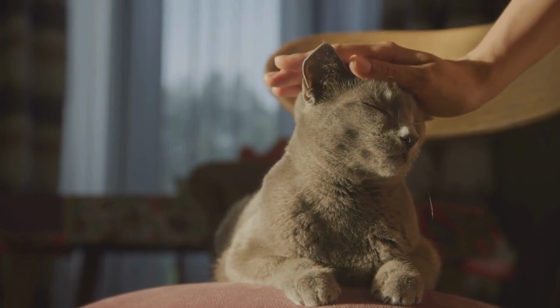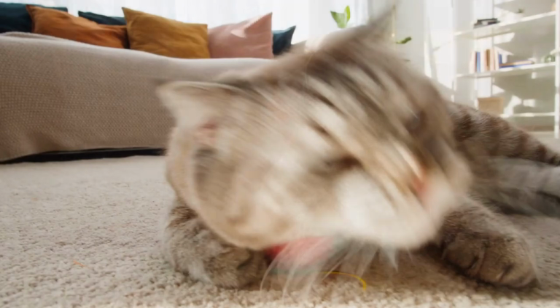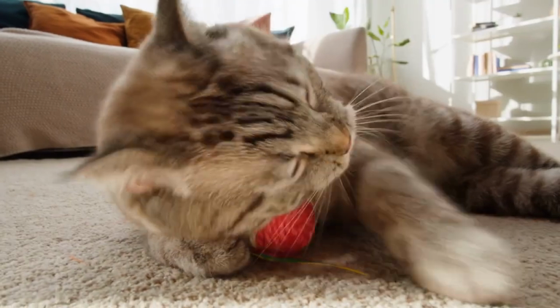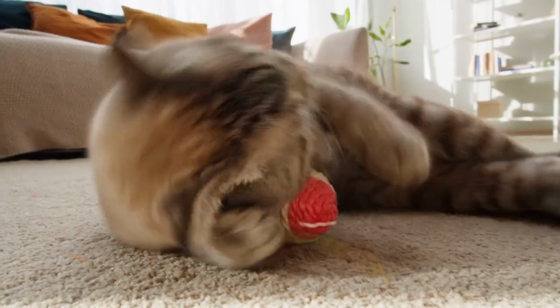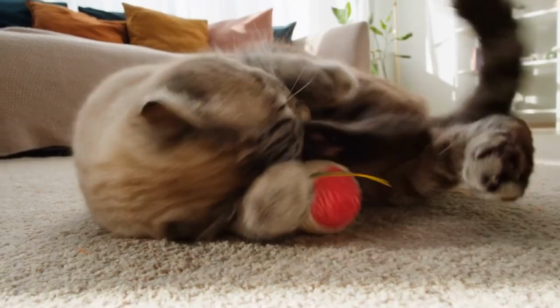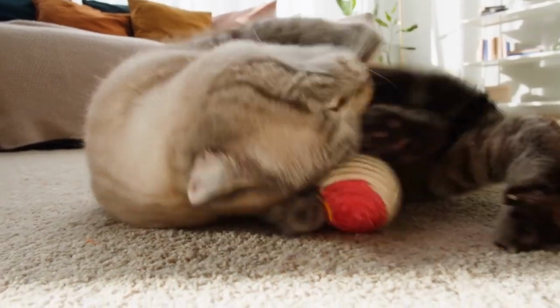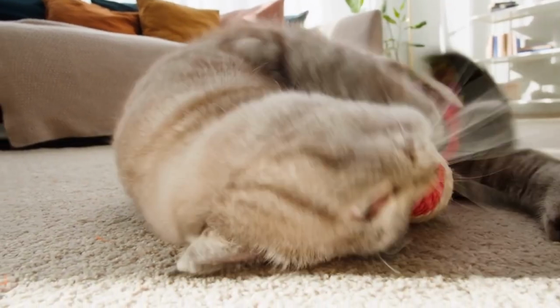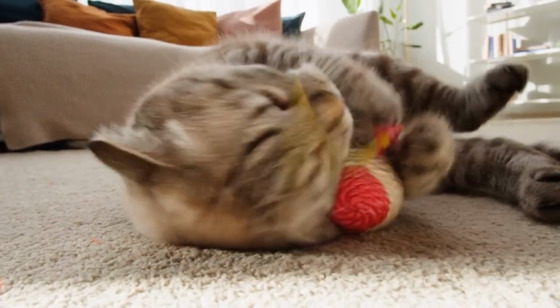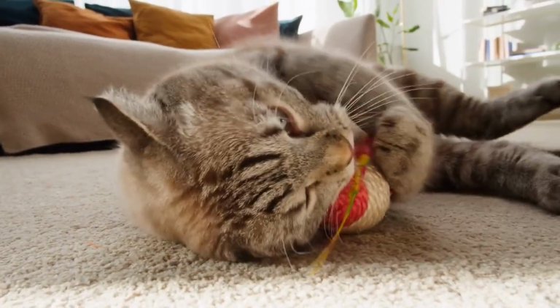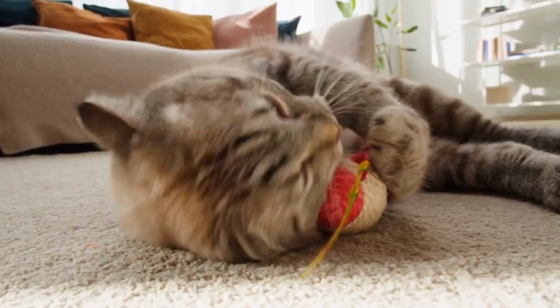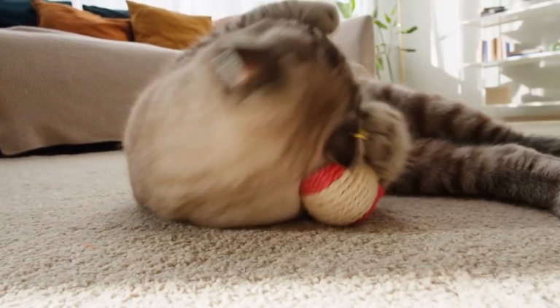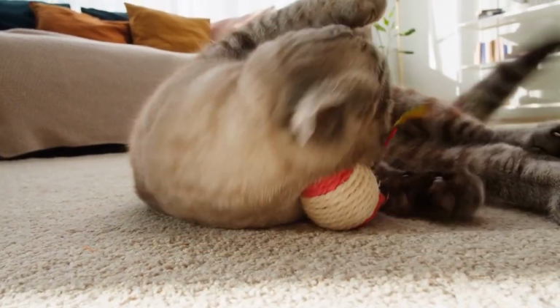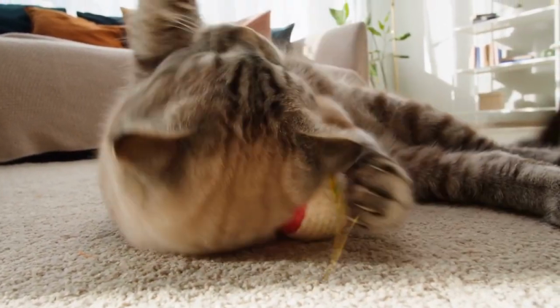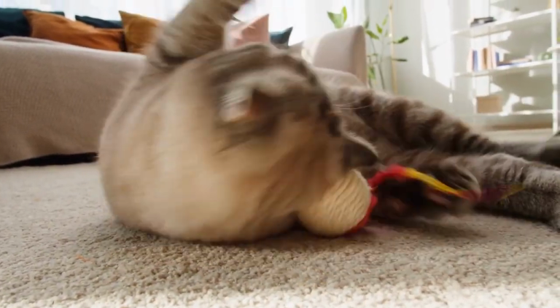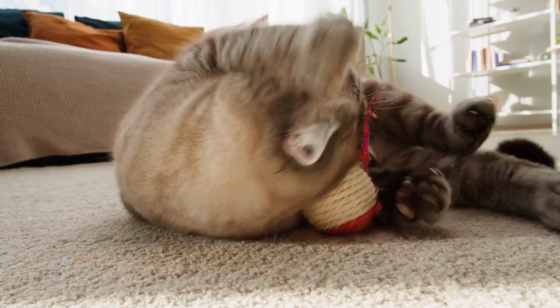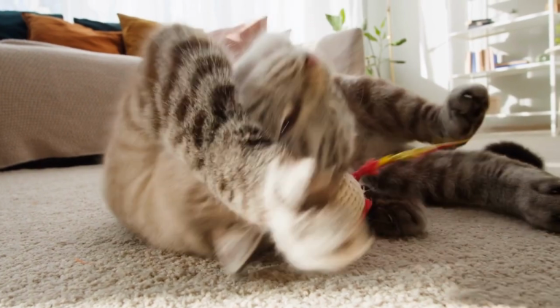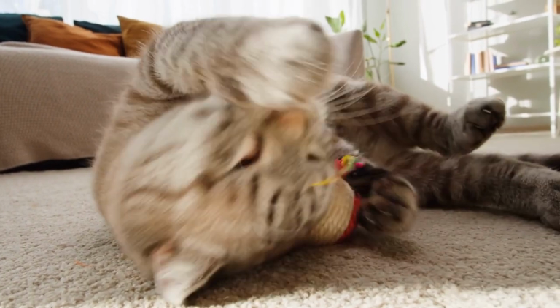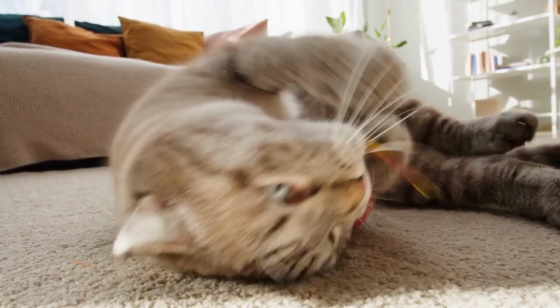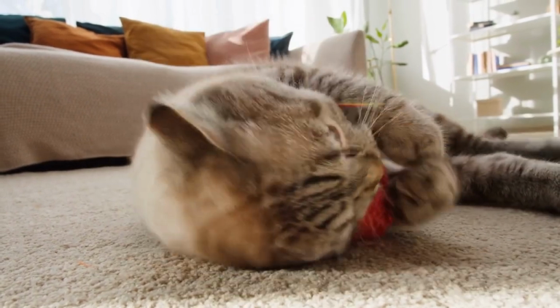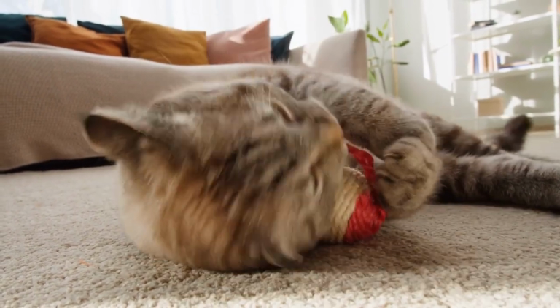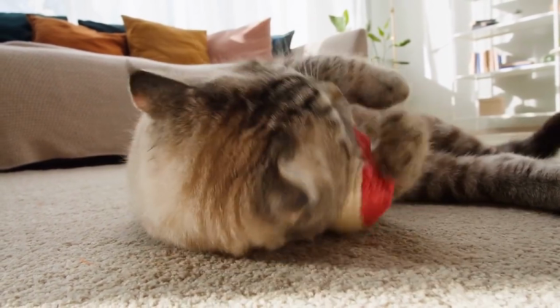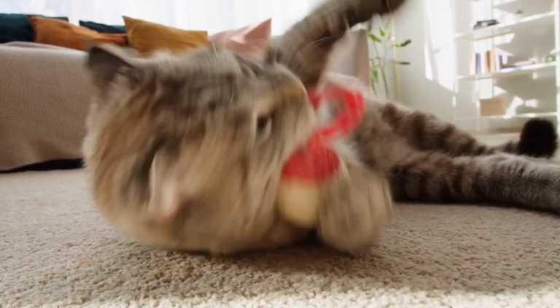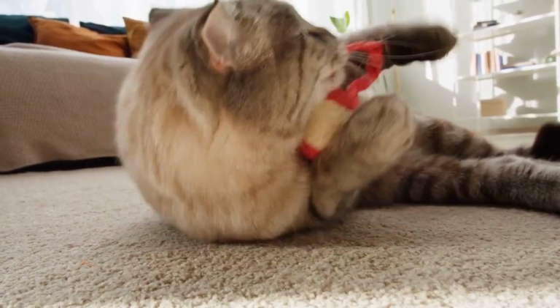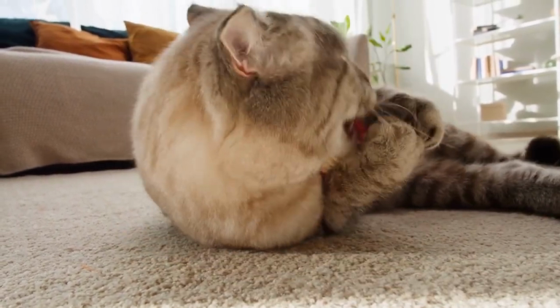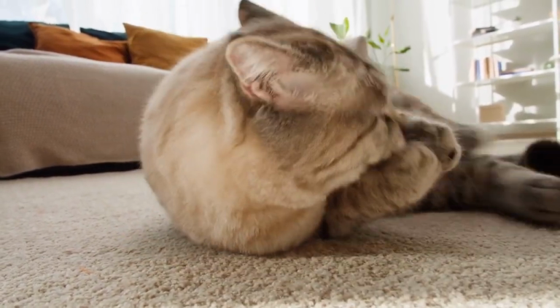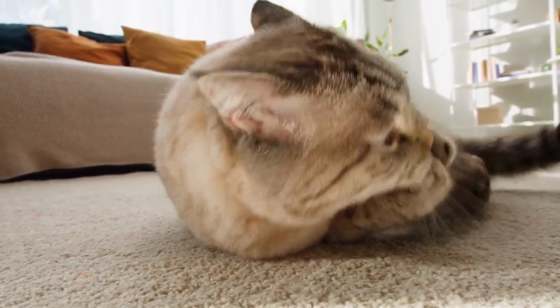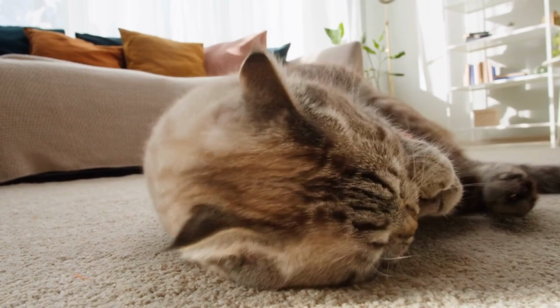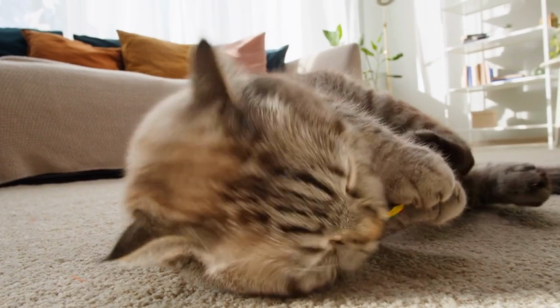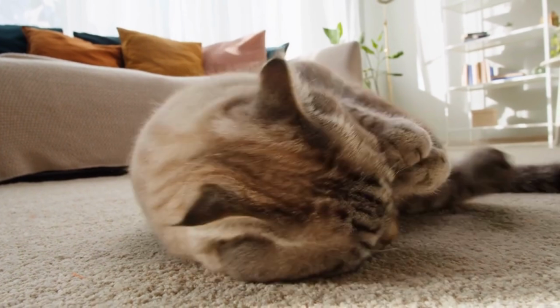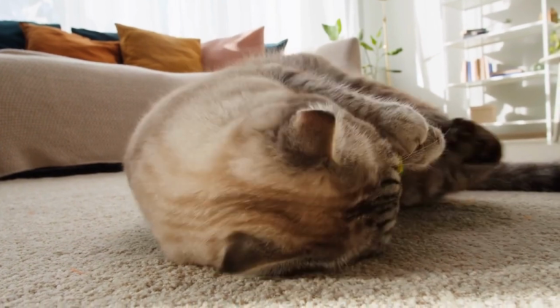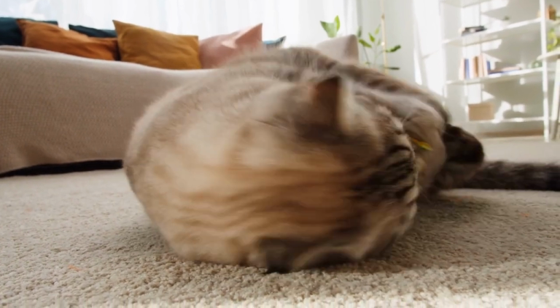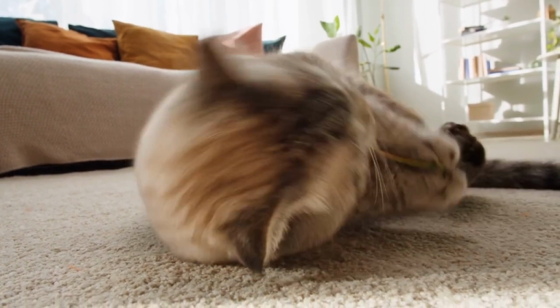Spending time together can be a great way to bond with your cat, especially if you use interactive toys like wand toys or laser pointers. Grooming can also be a bonding experience, as most cats enjoy being brushed and petted.